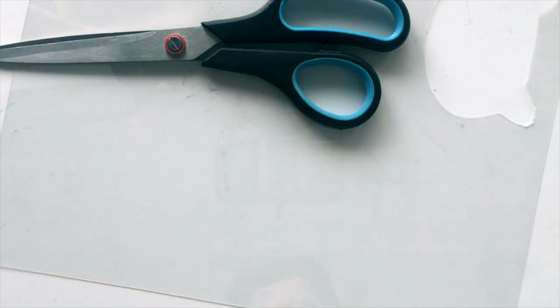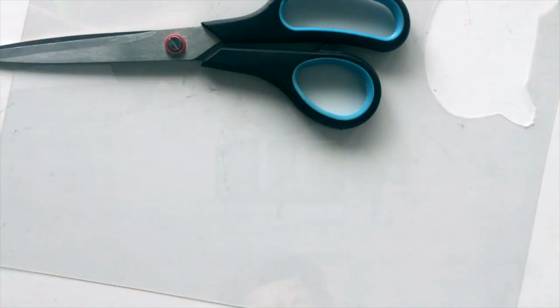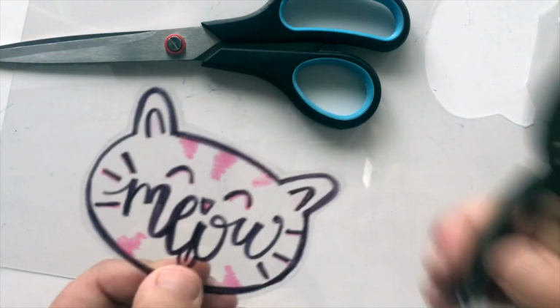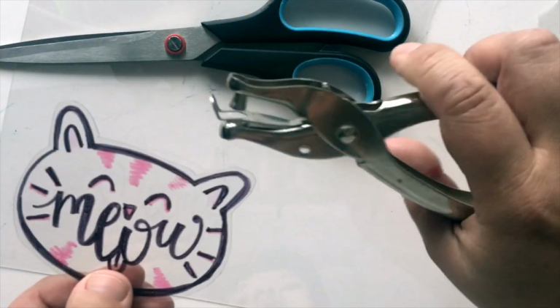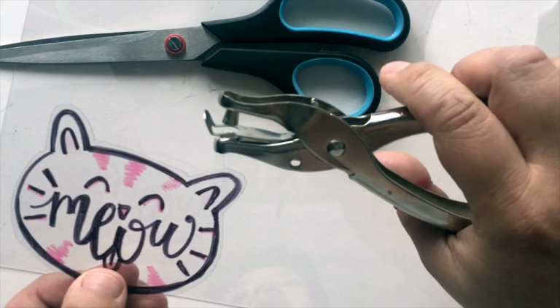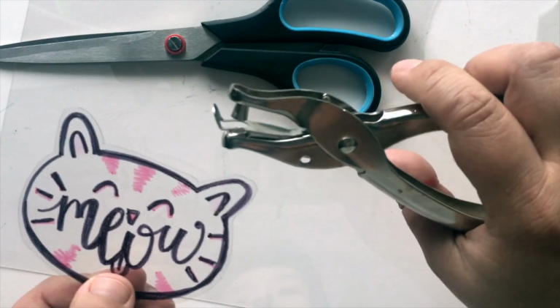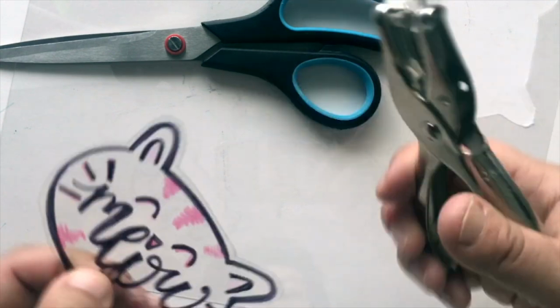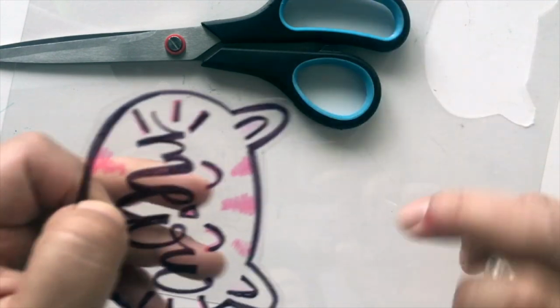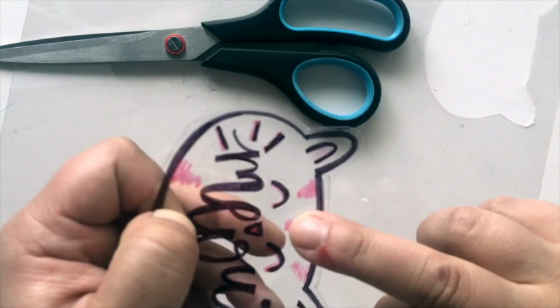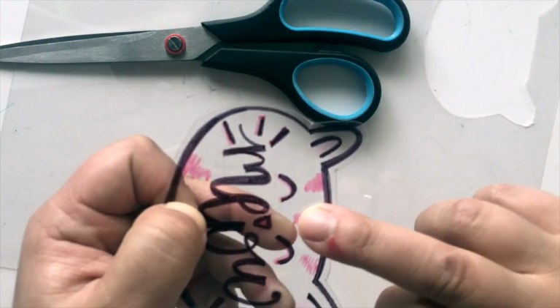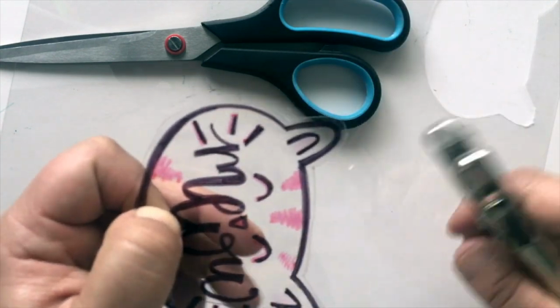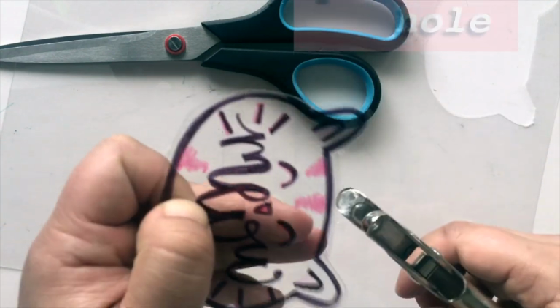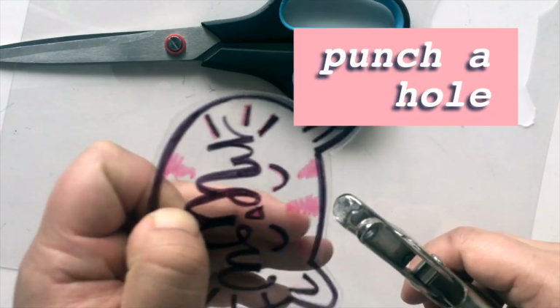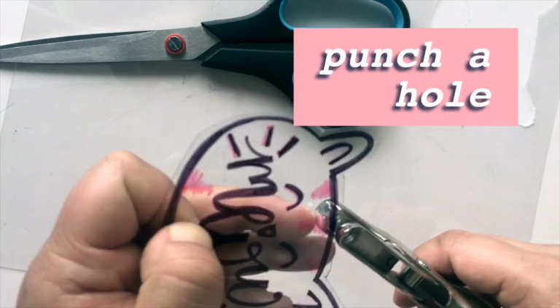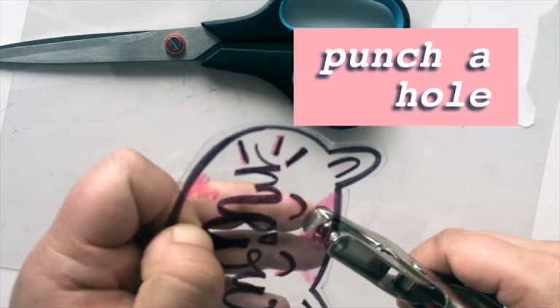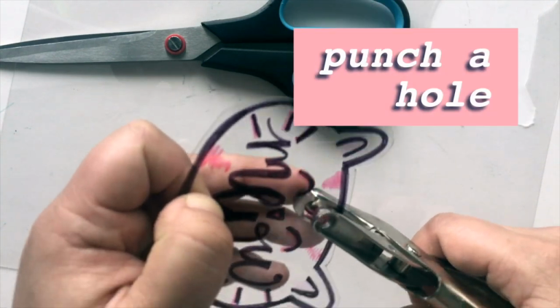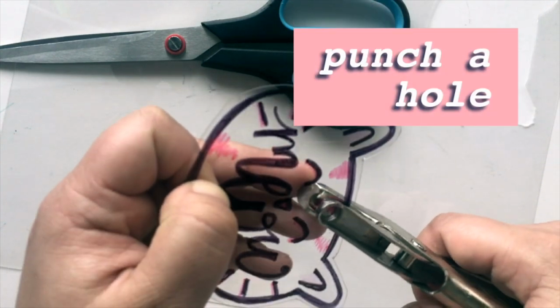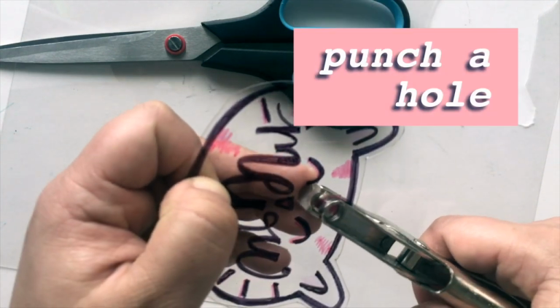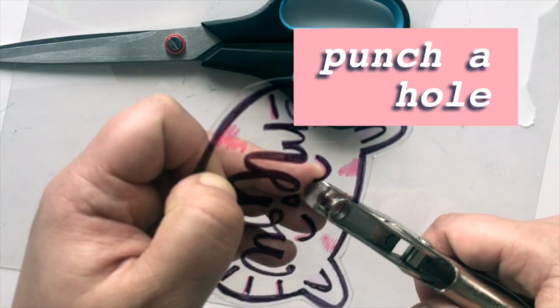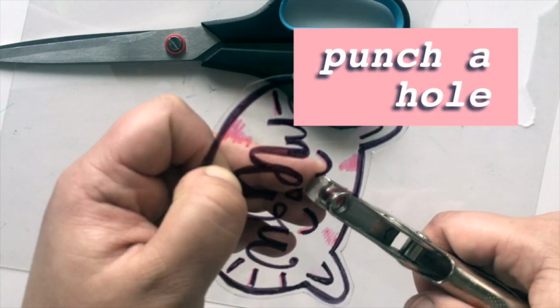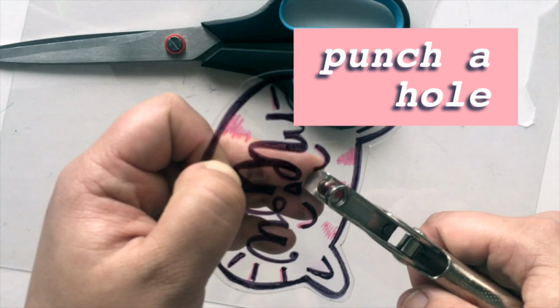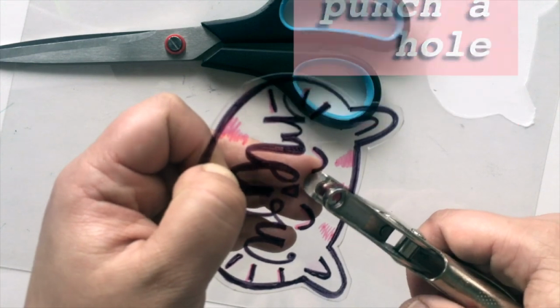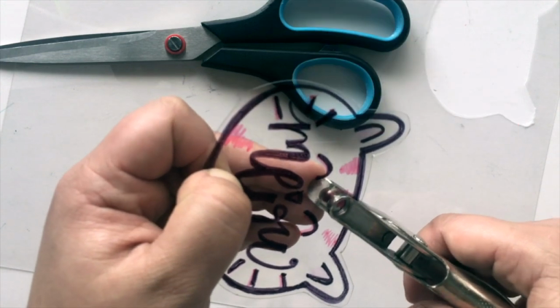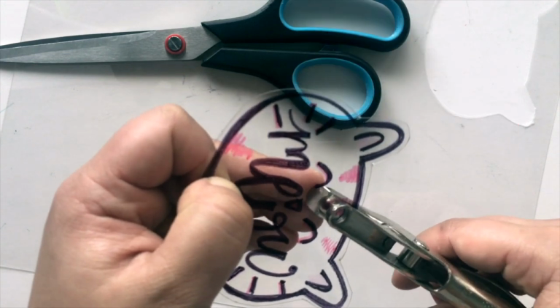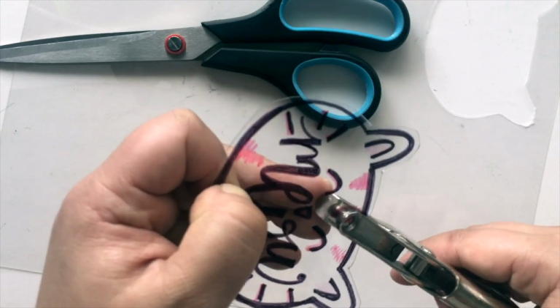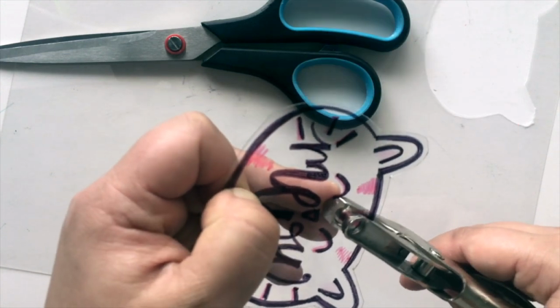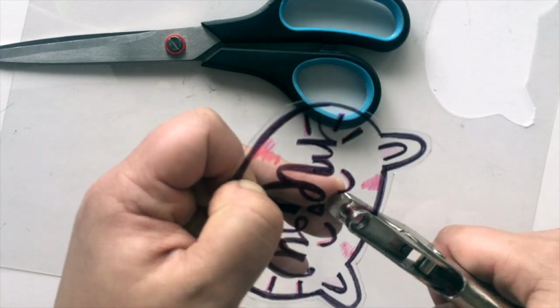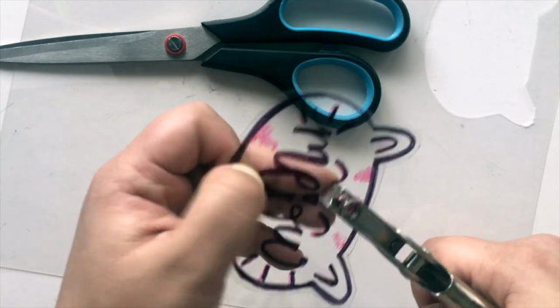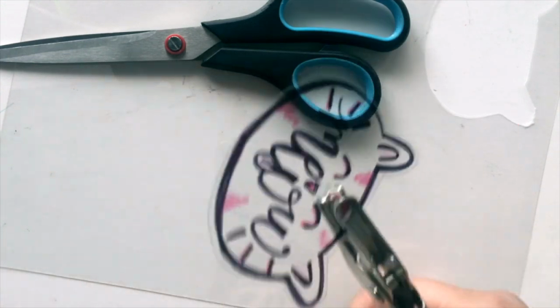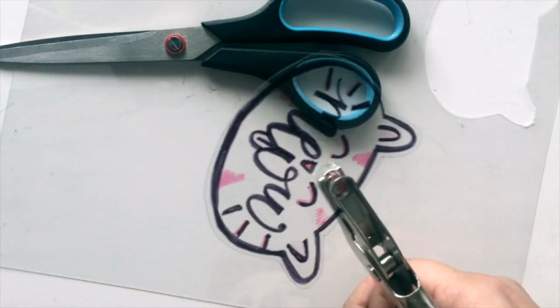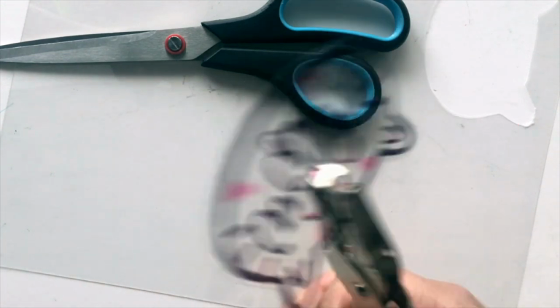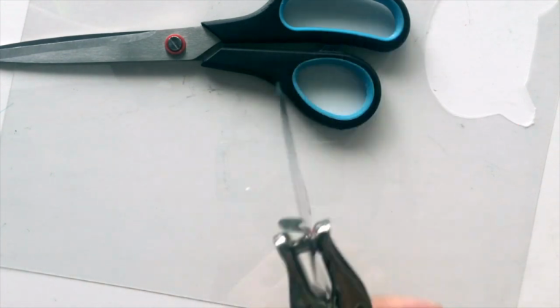So the next step, just take your hole punch and punch a little hole on the top, on the bottom, wherever you wish. I'm just going to put it in the middle of this poor cat's forehead, and that's going to be the hole for the keychain.